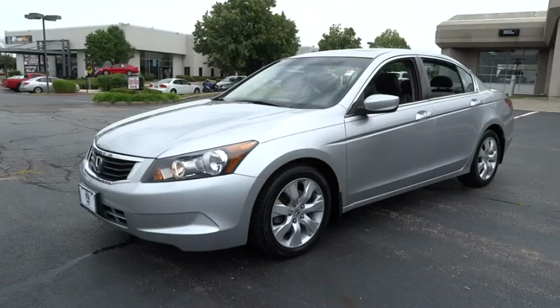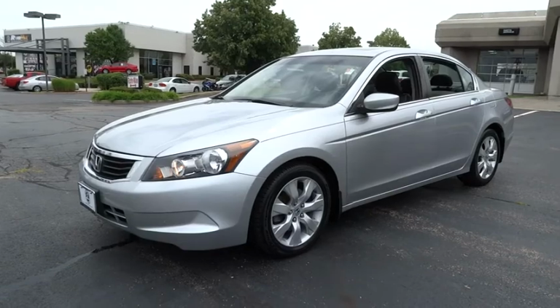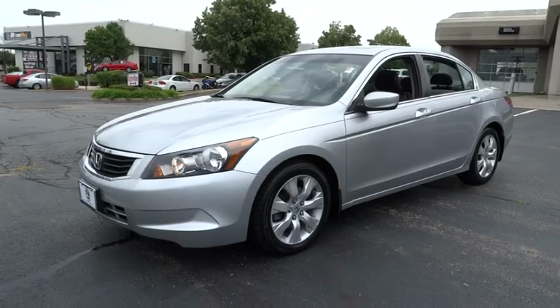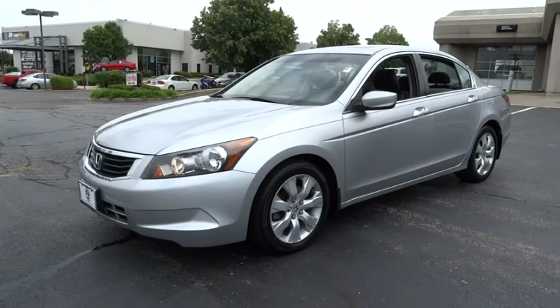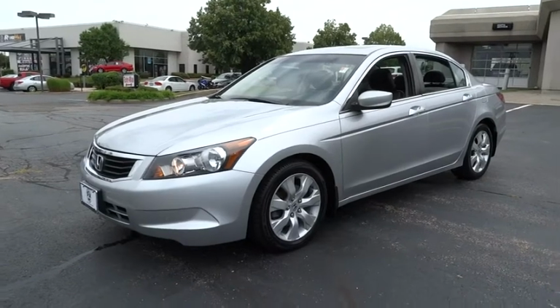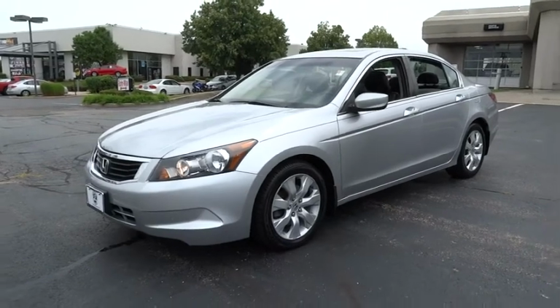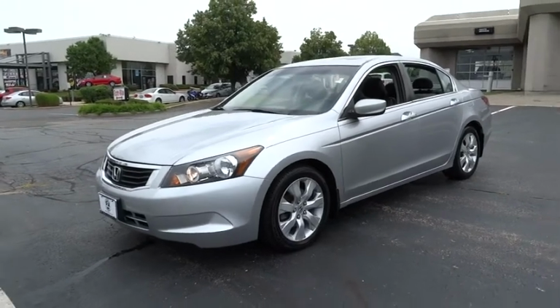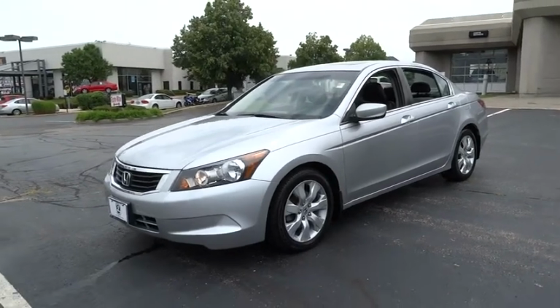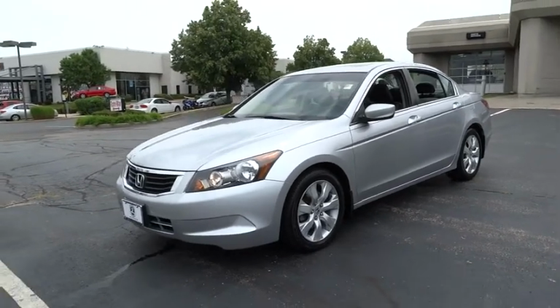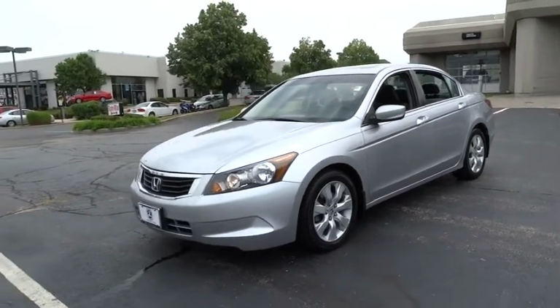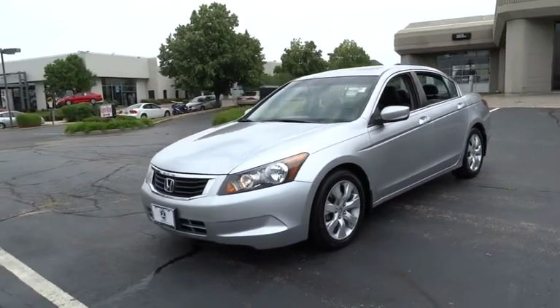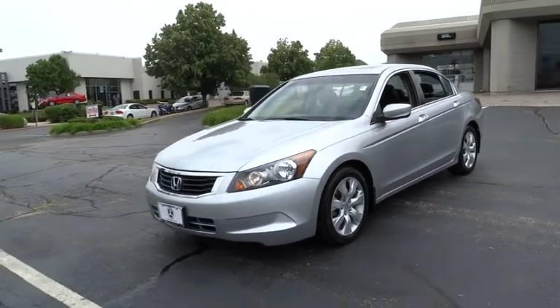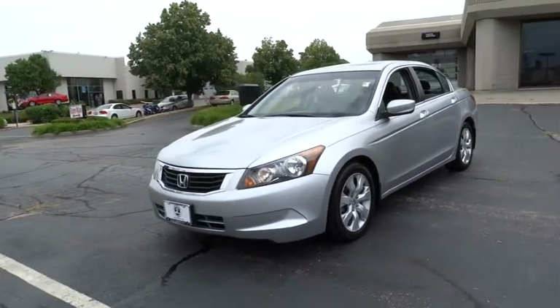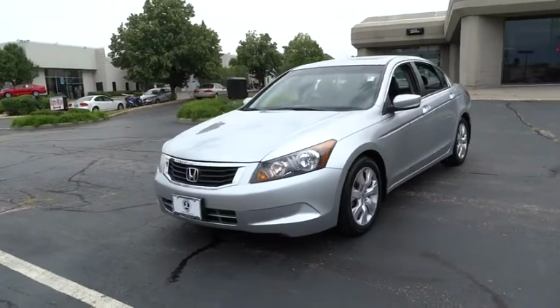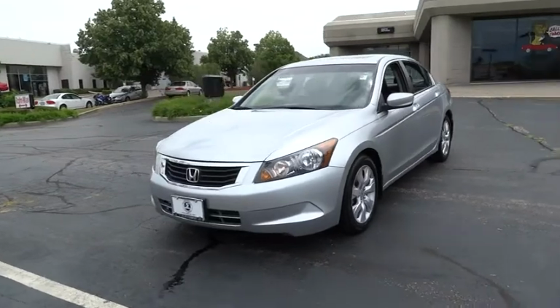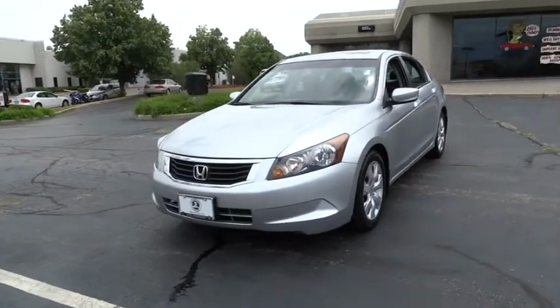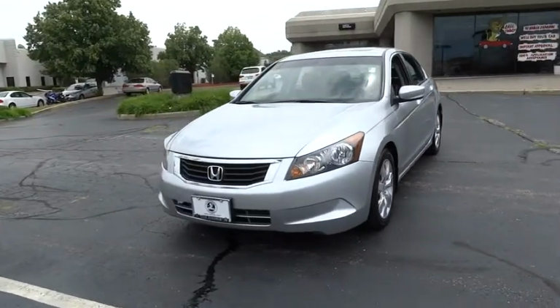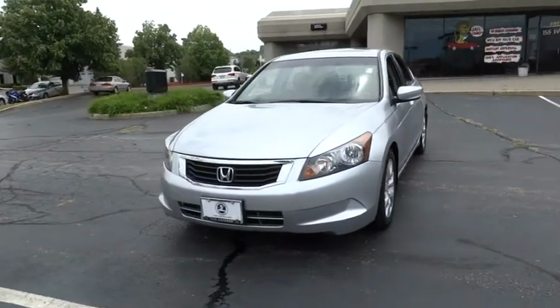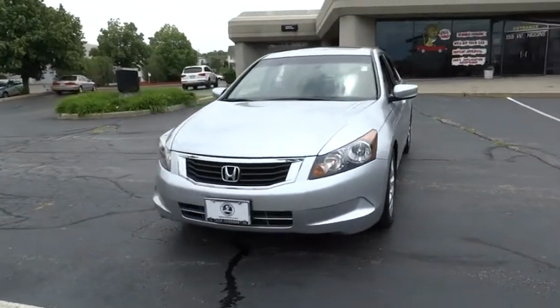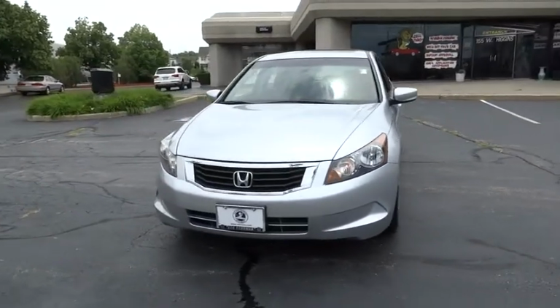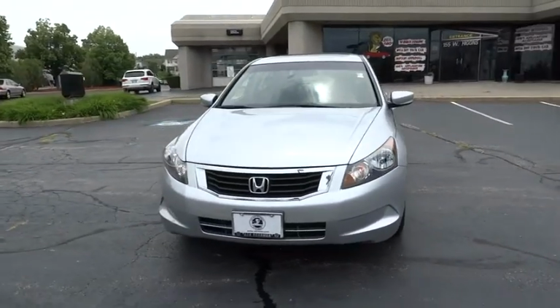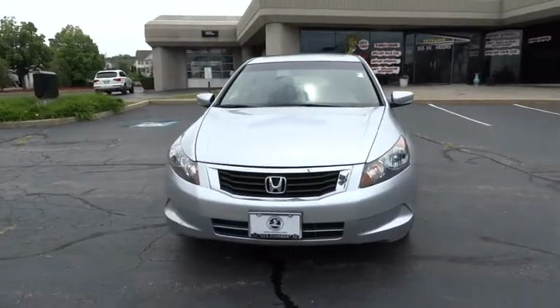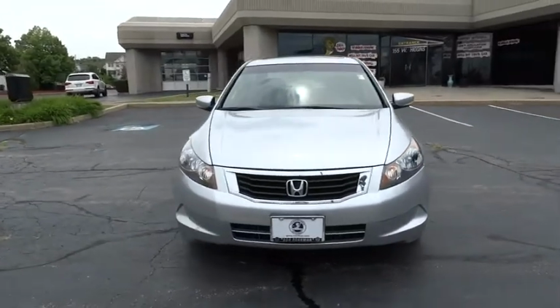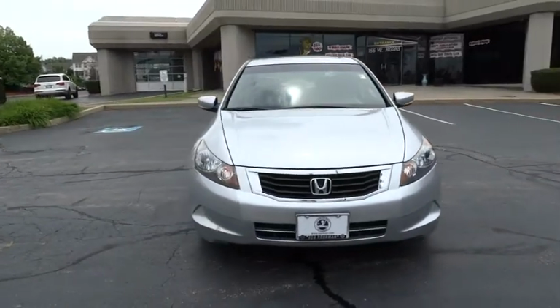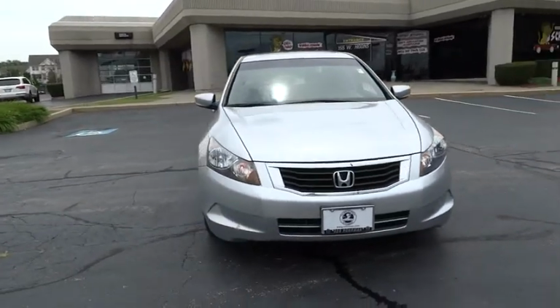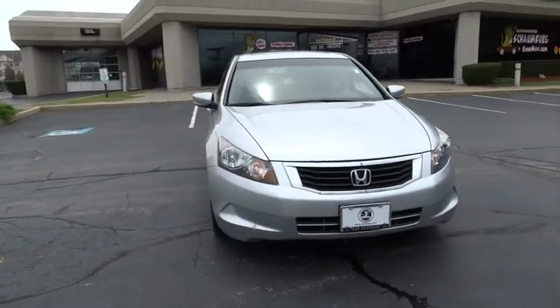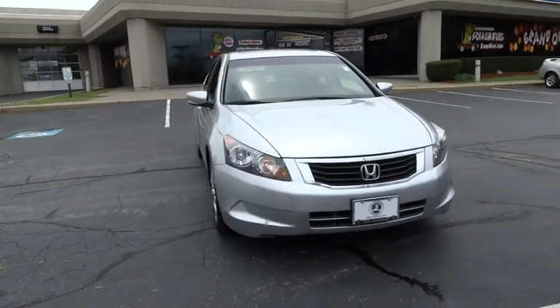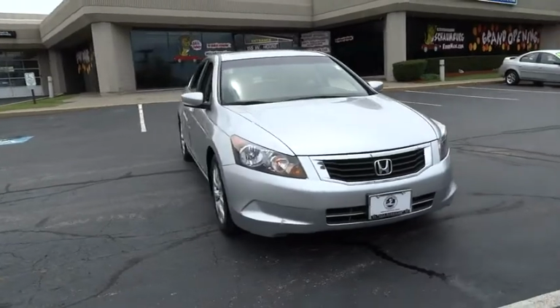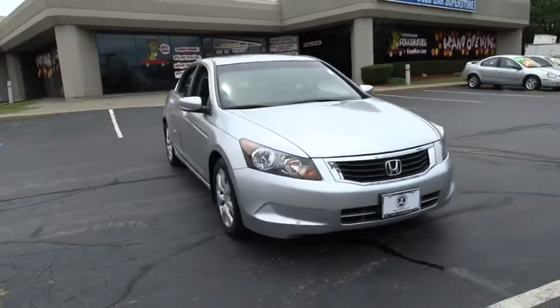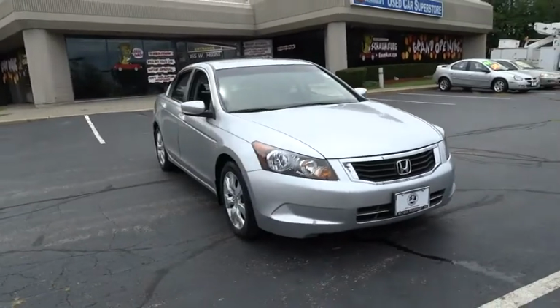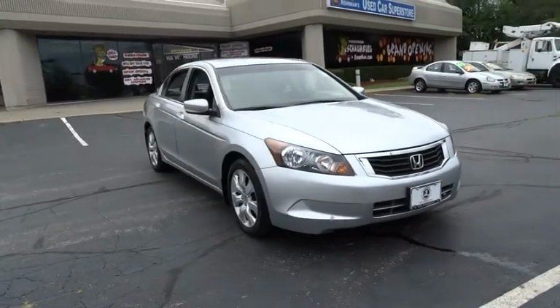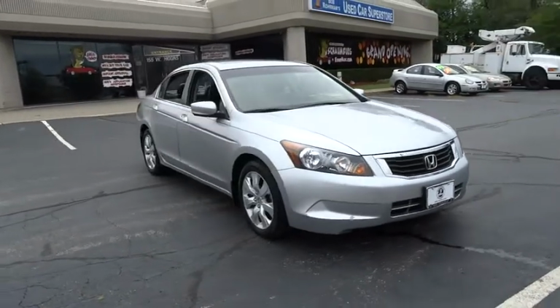The 2009 Accord — ingeniously simple, yet overflowing with luxury and technological creativity. All that and more in the Accord. This vehicle has less than 90,000 miles.